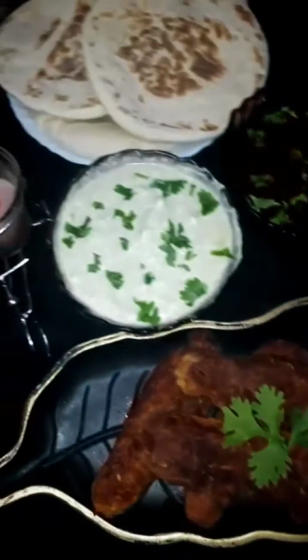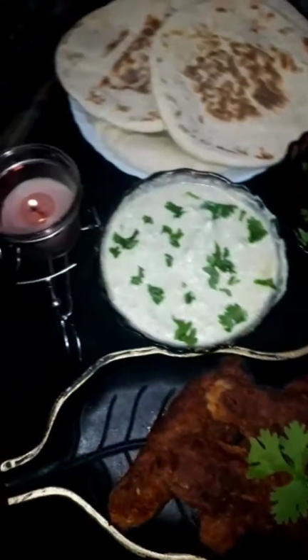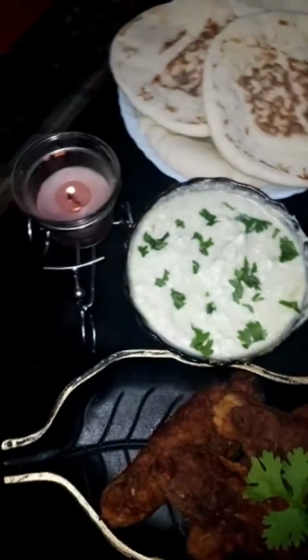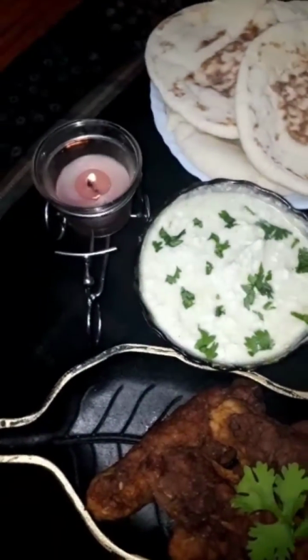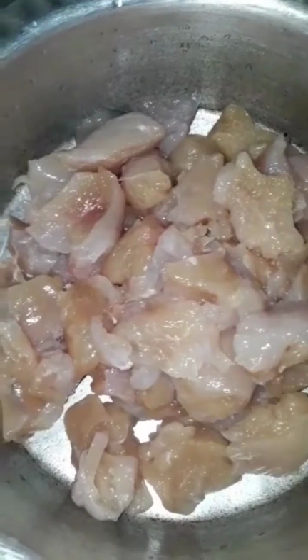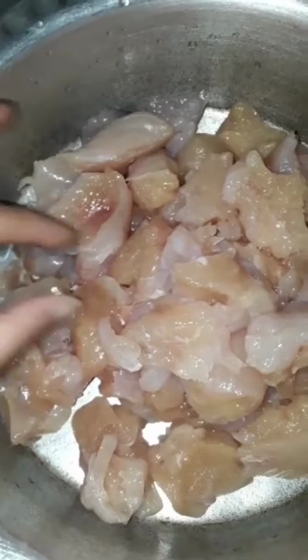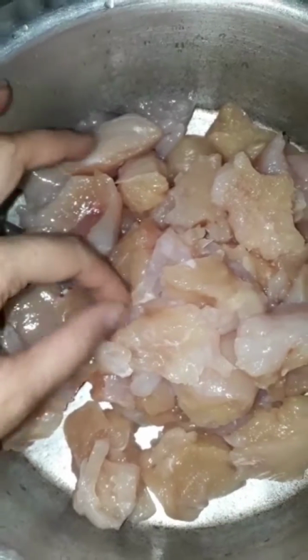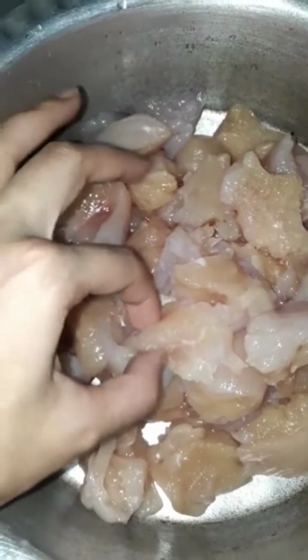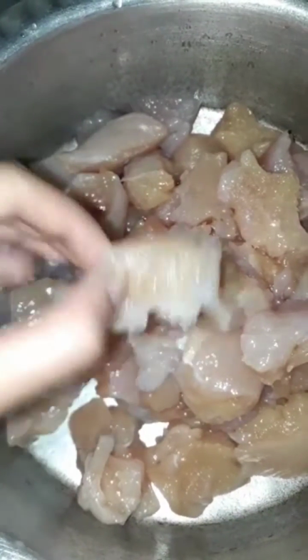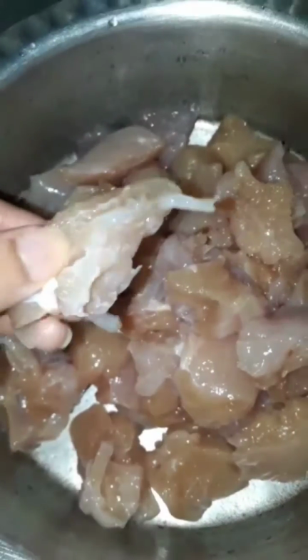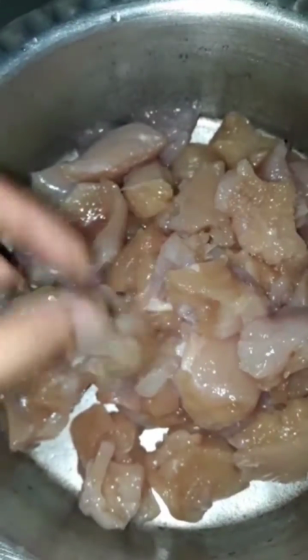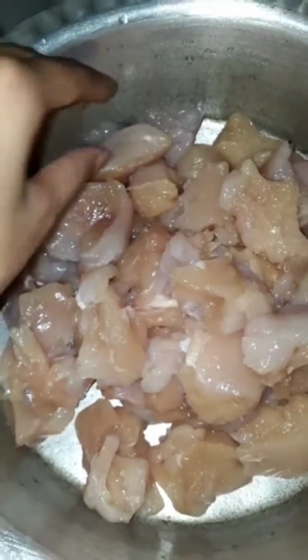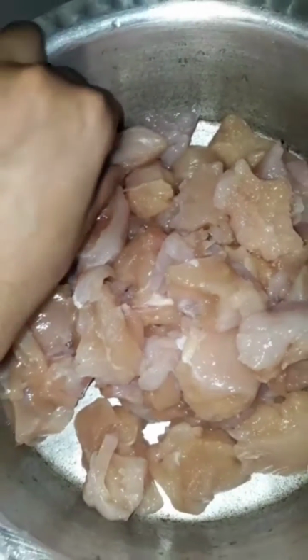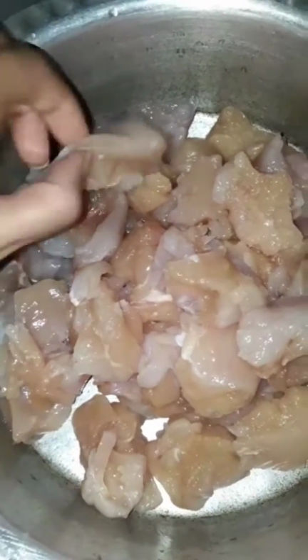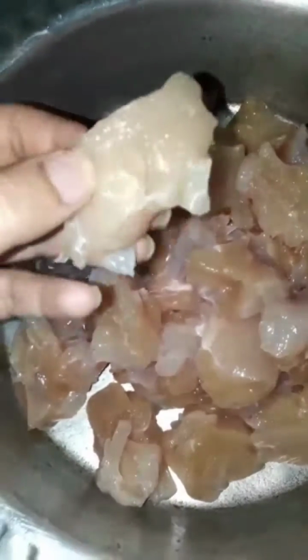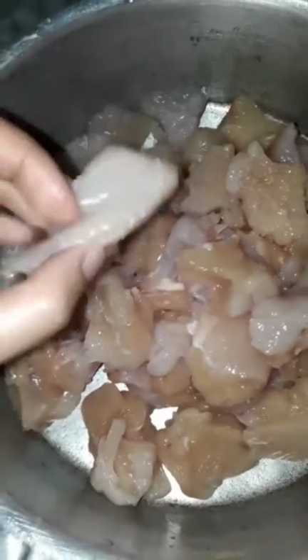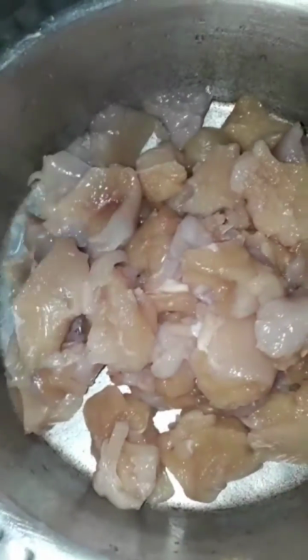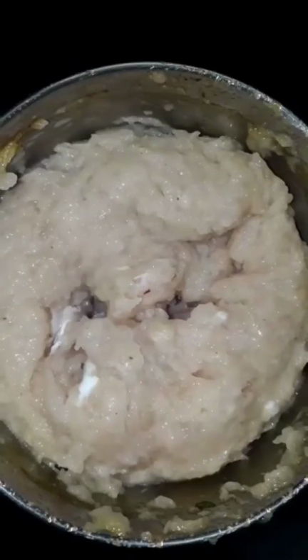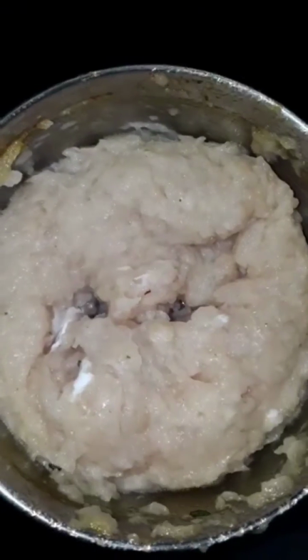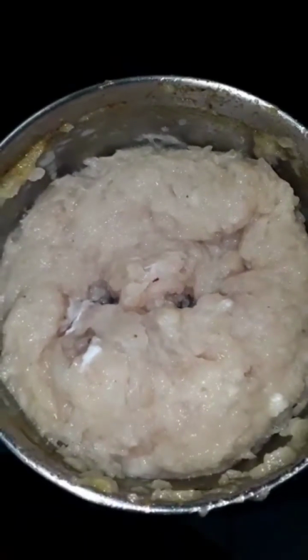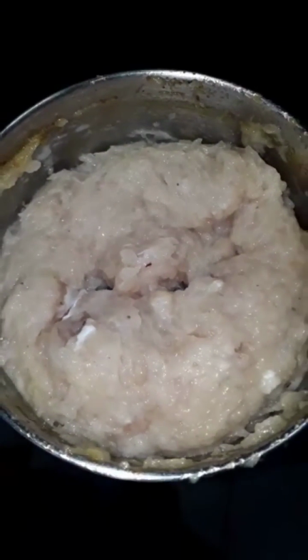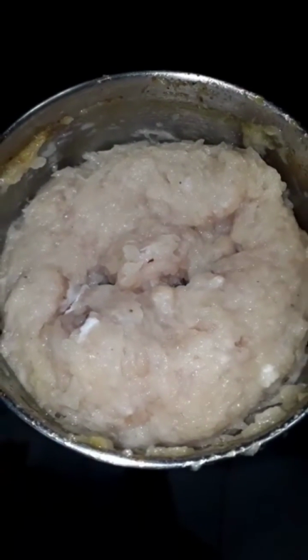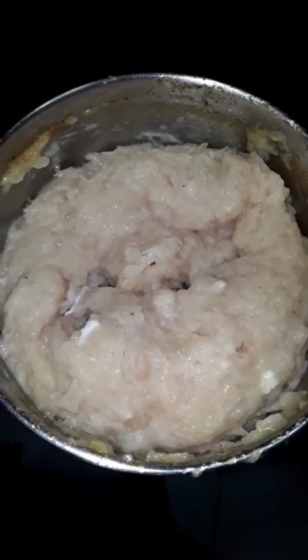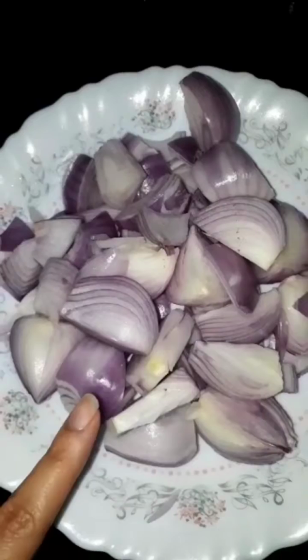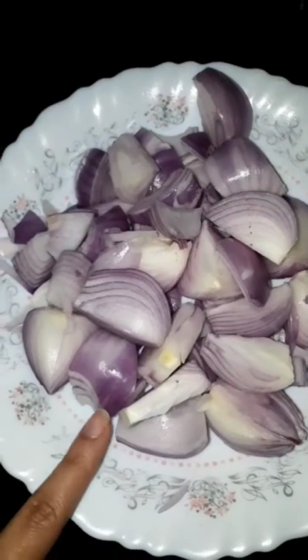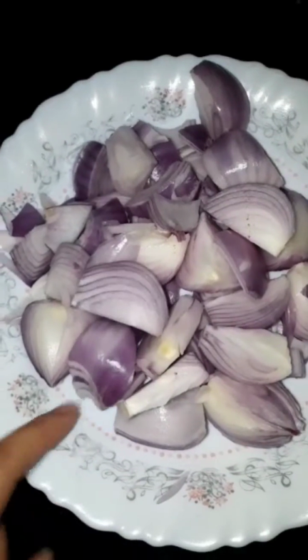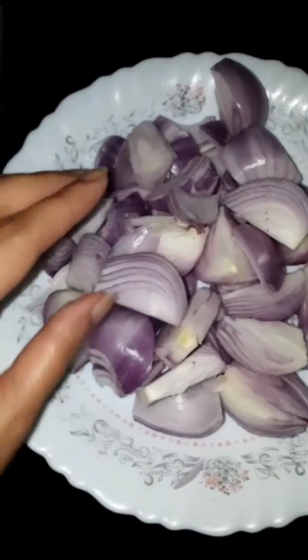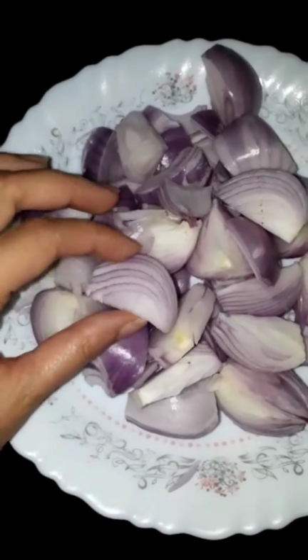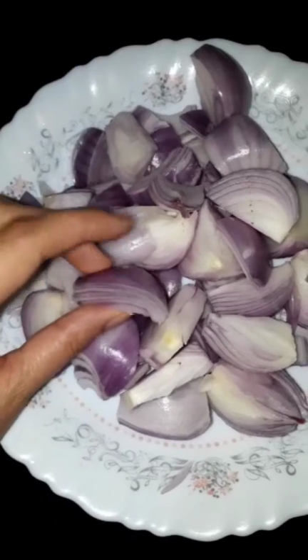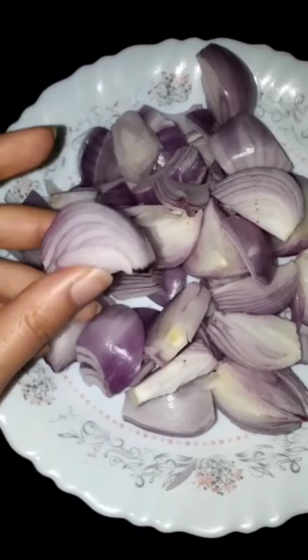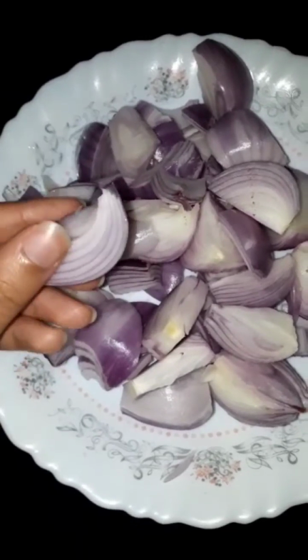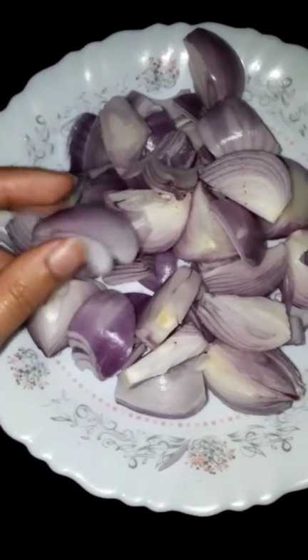In order to make sheek kebab at home, you are going to need one kg of chicken that you can cut in cubes like this, and then you're going to grind this into a fine paste, which is like this as you can see. After that, you are going to take four onions.